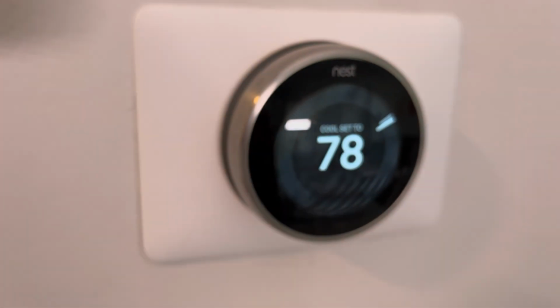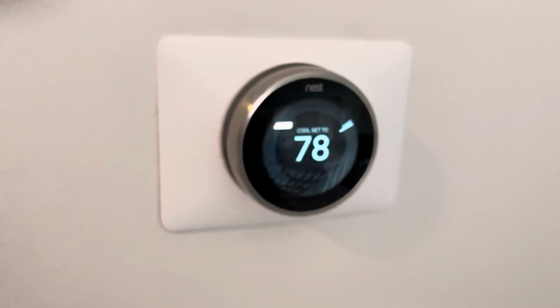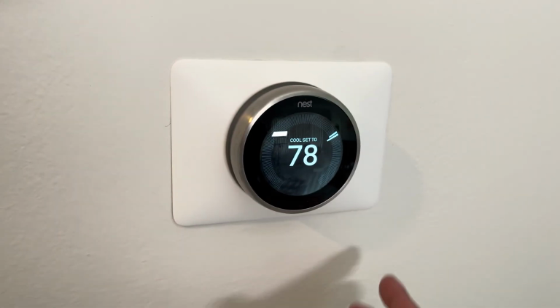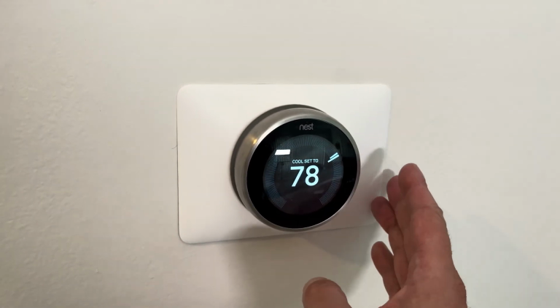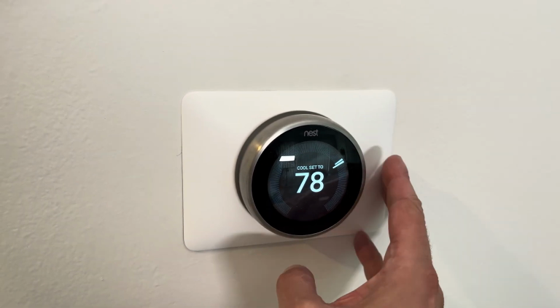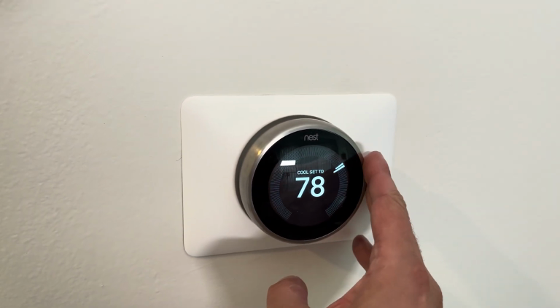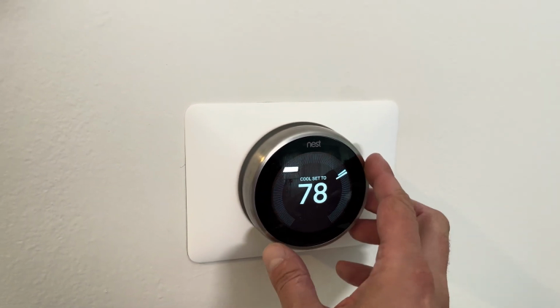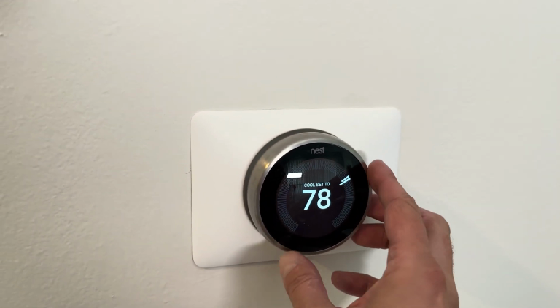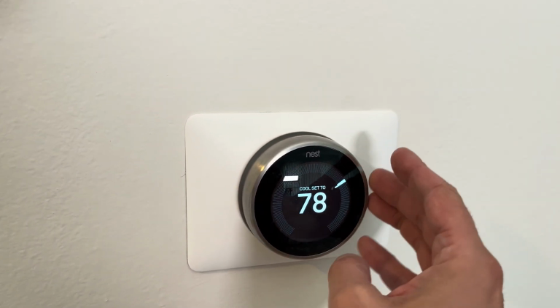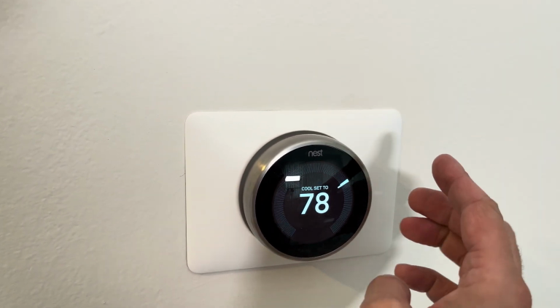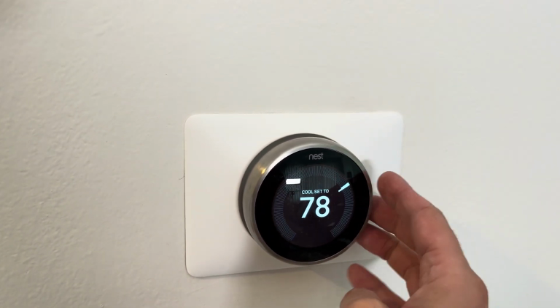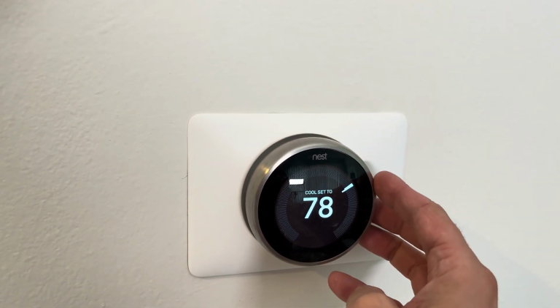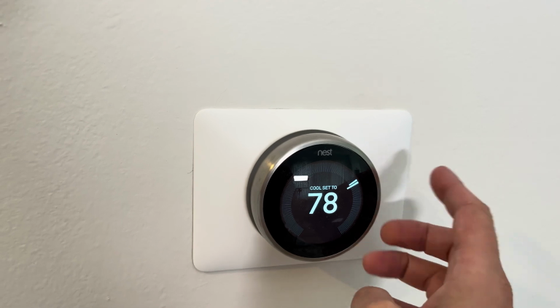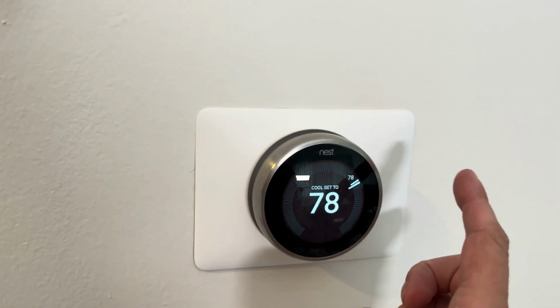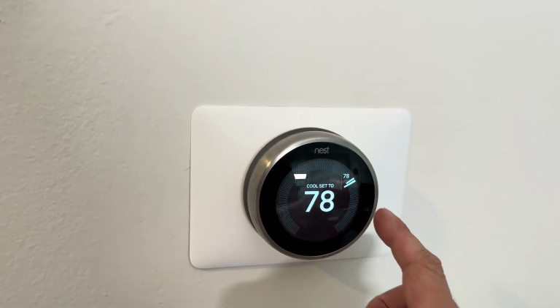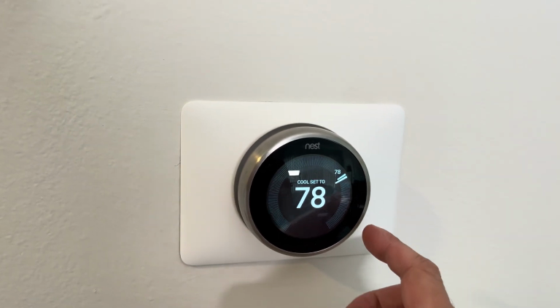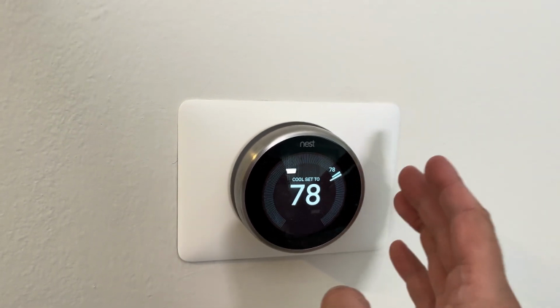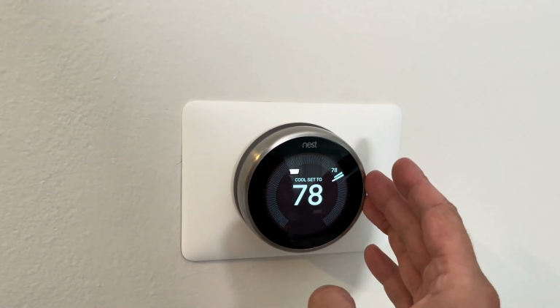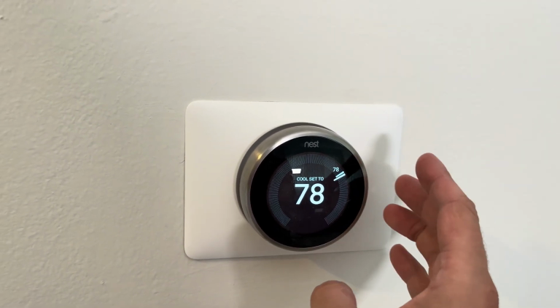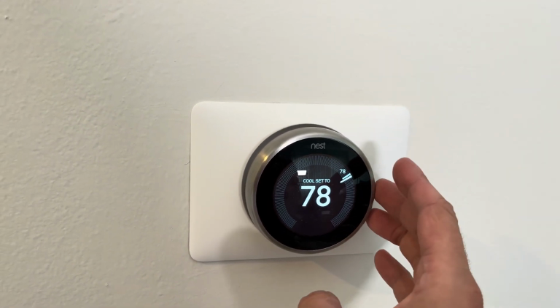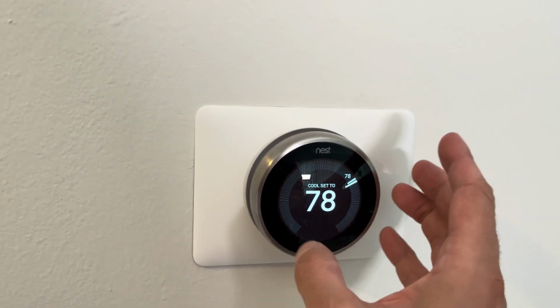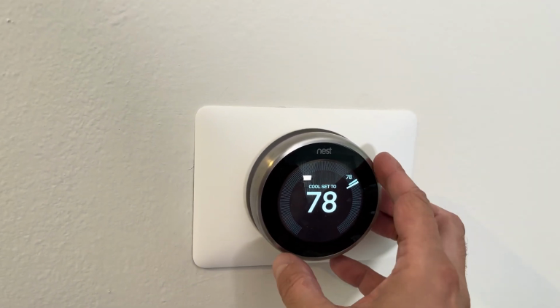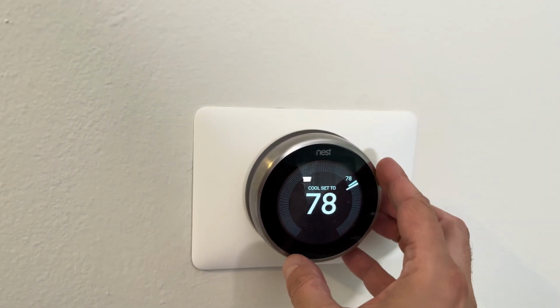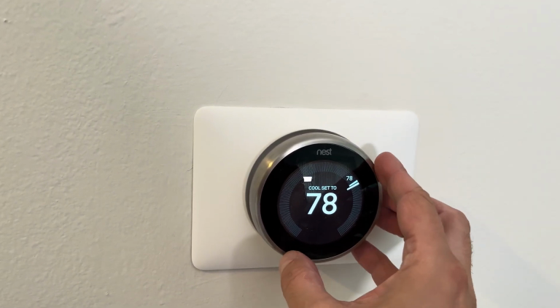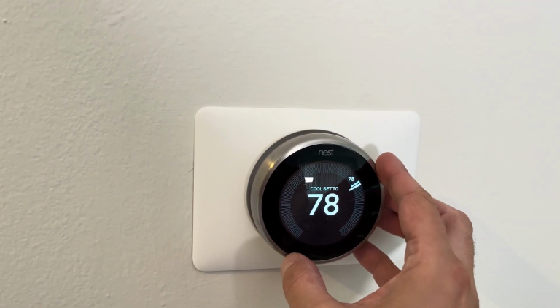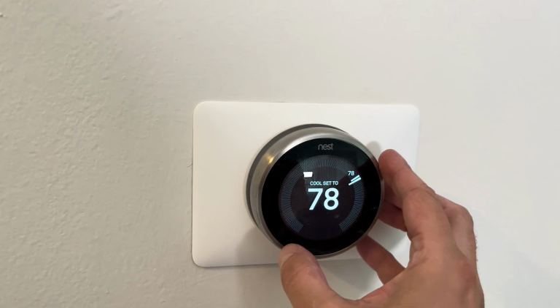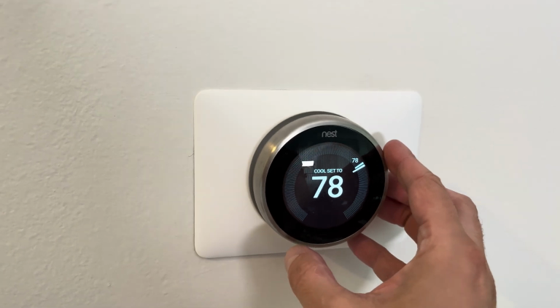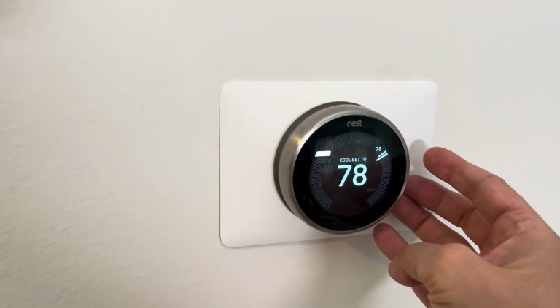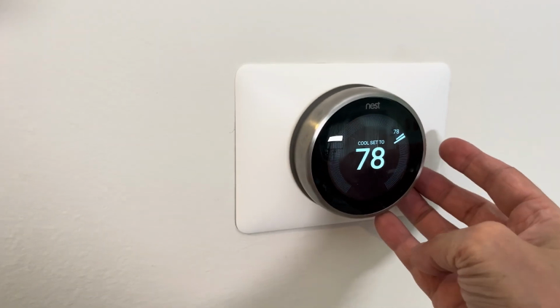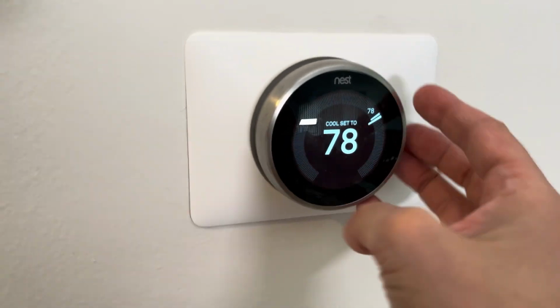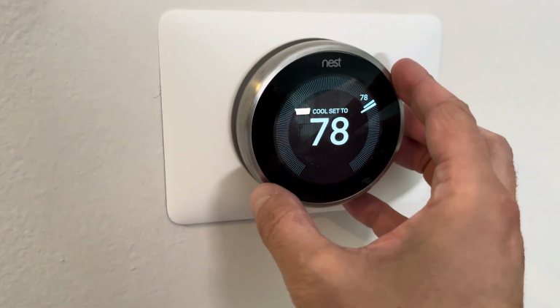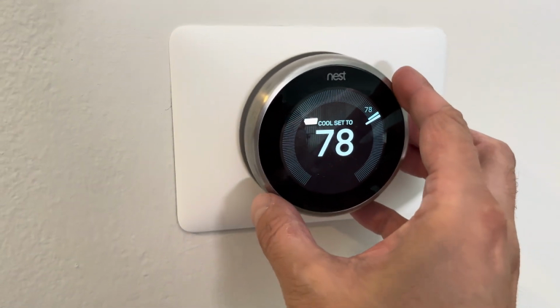Hey guys, we have here our Nest thermostat — in this case this is the third generation — and in this video we have the problem that the thermostat gives us an error code.